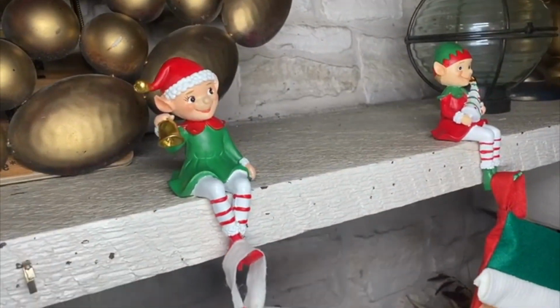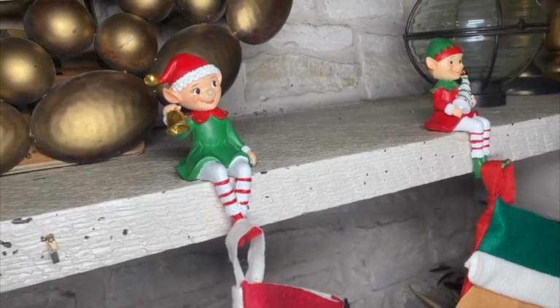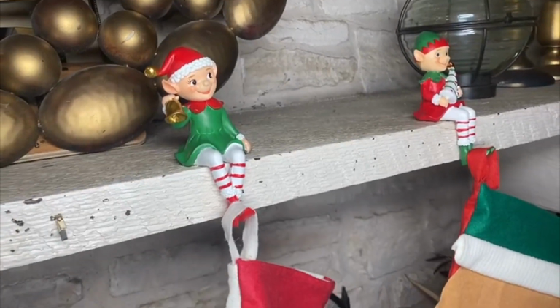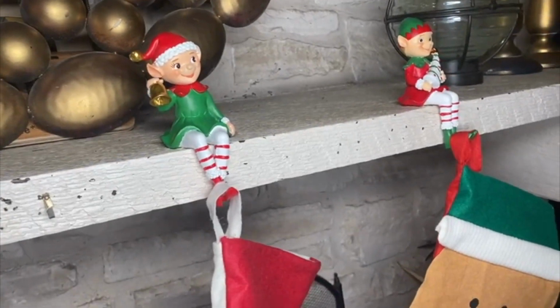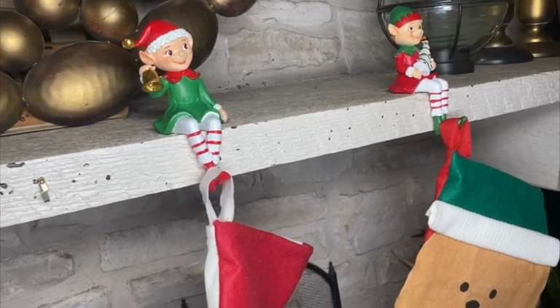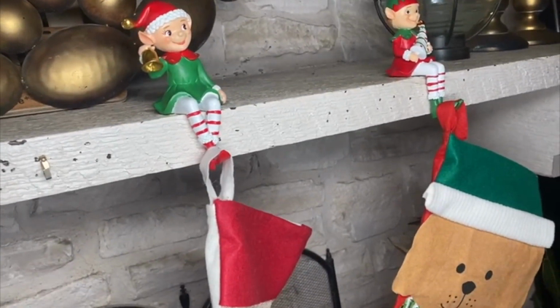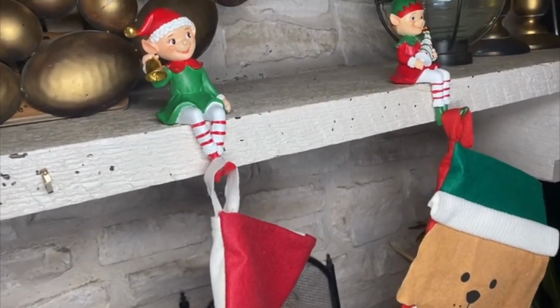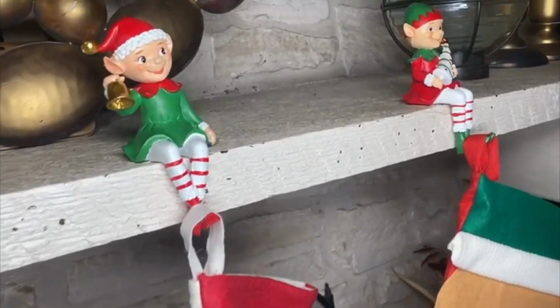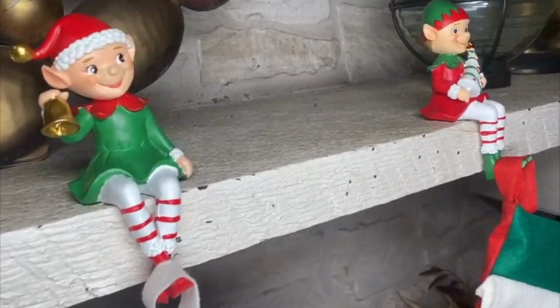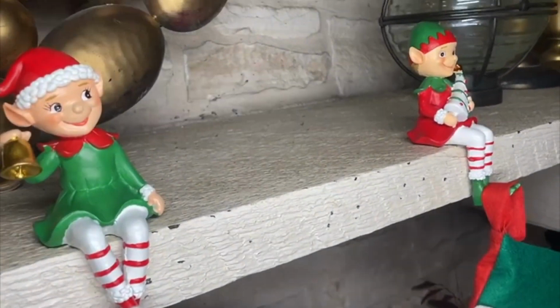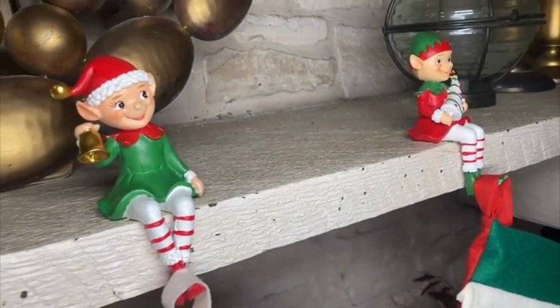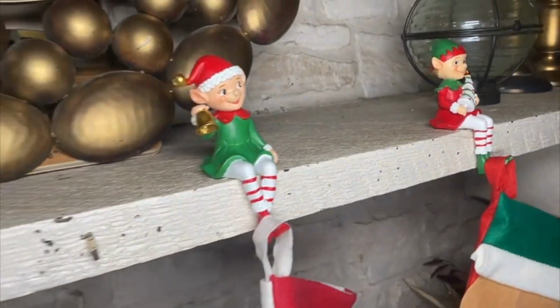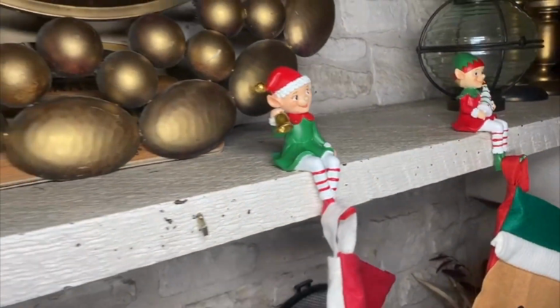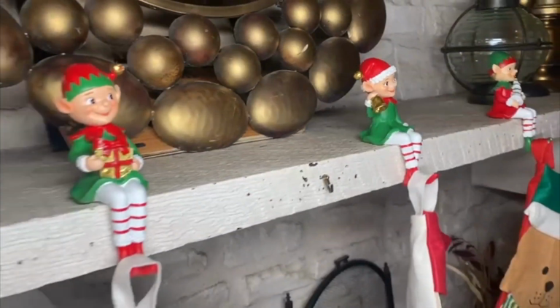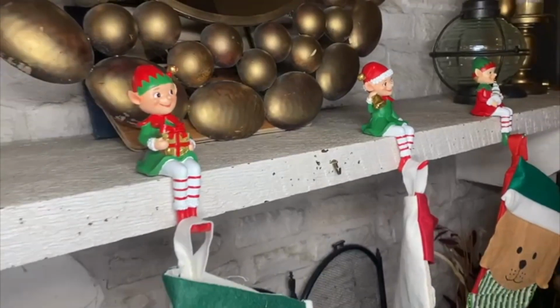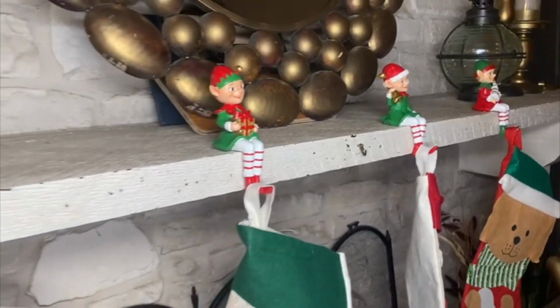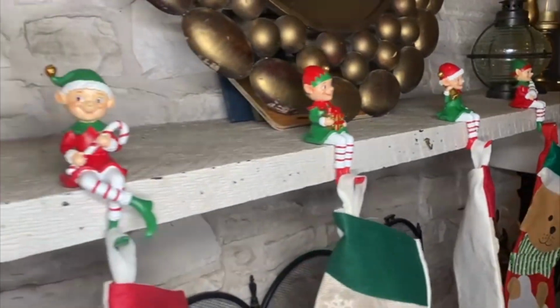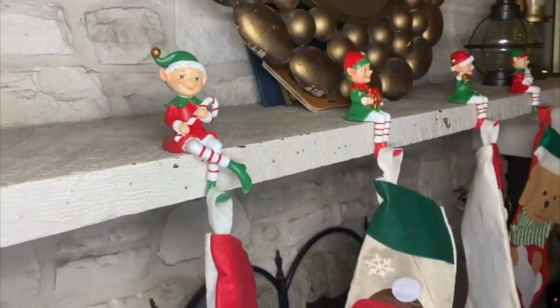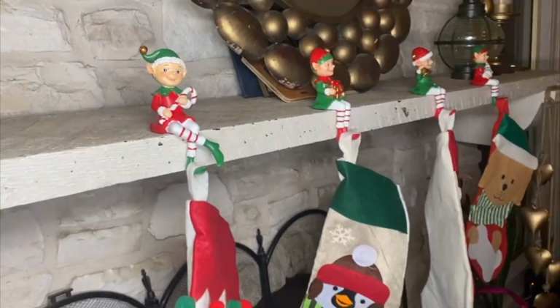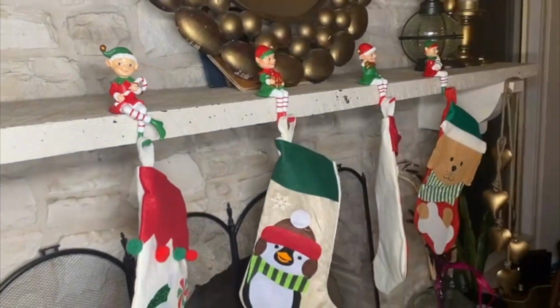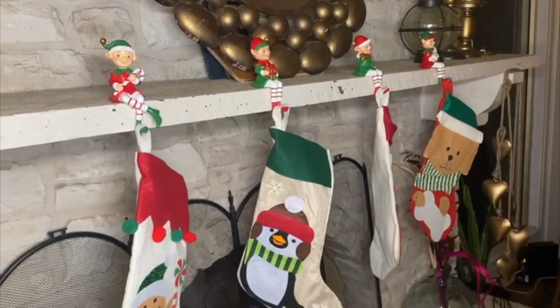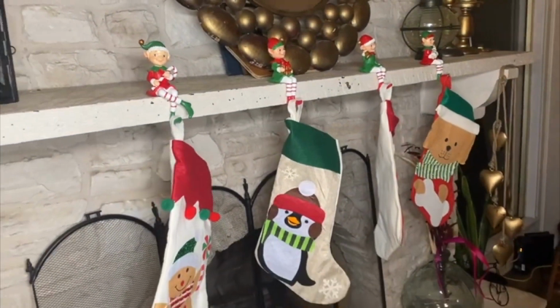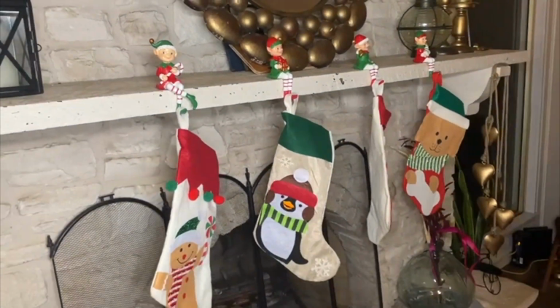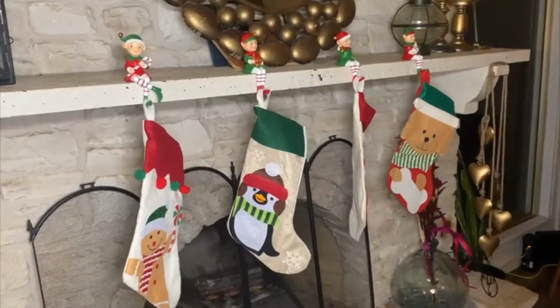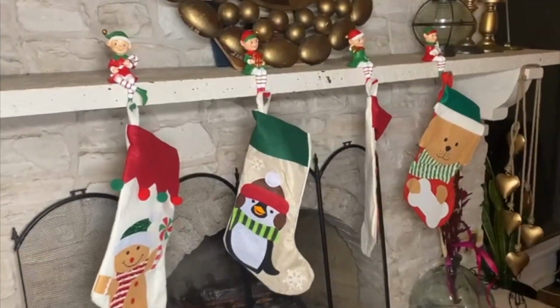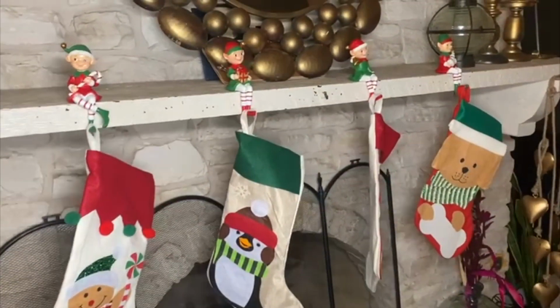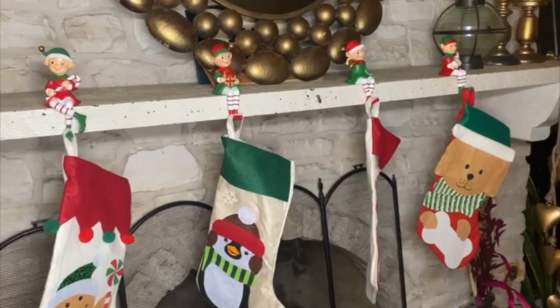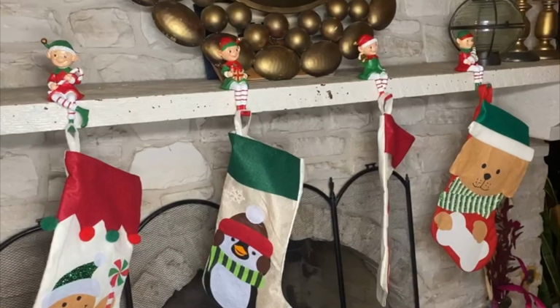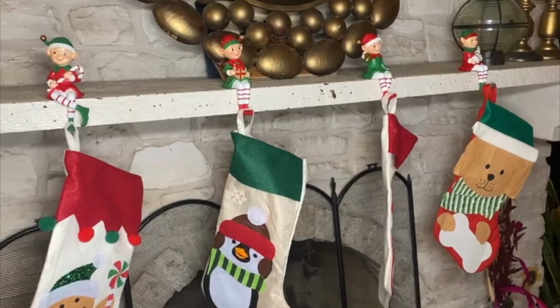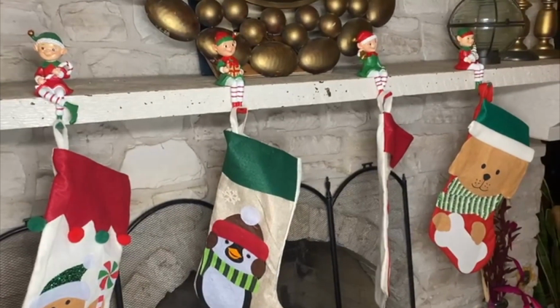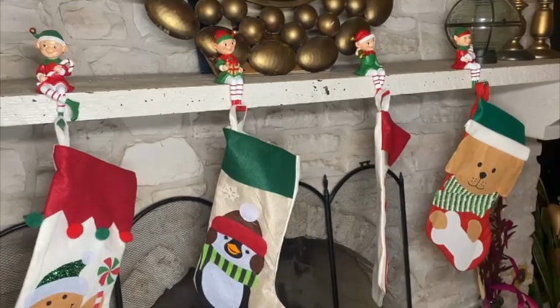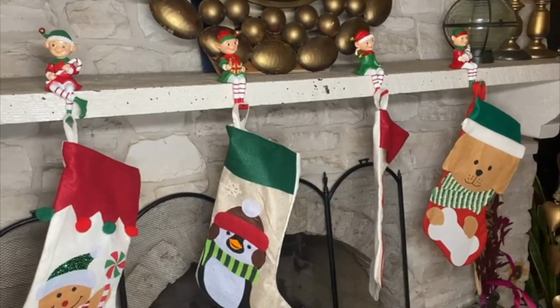These are really nice and cute, and I'm sure that you and your kids will love them too — and of course Santa as well.